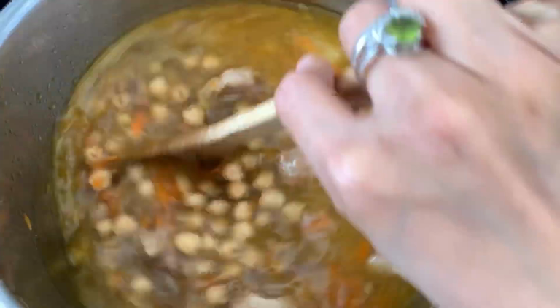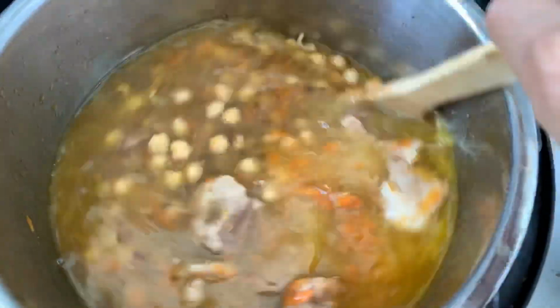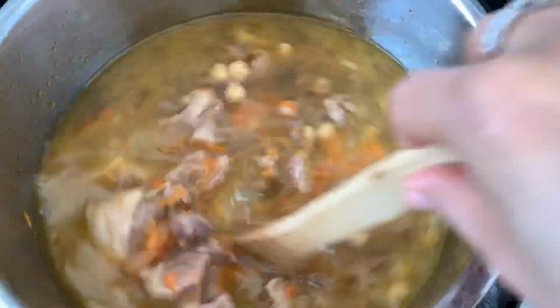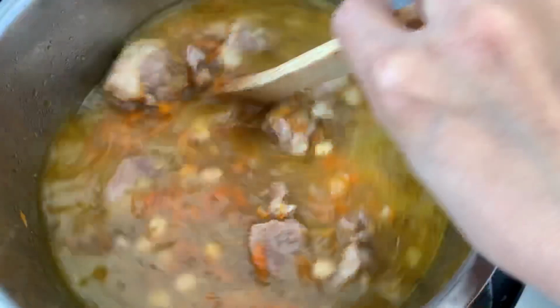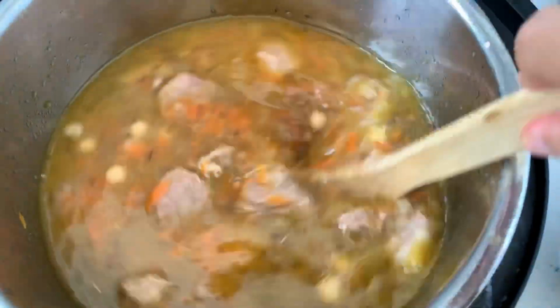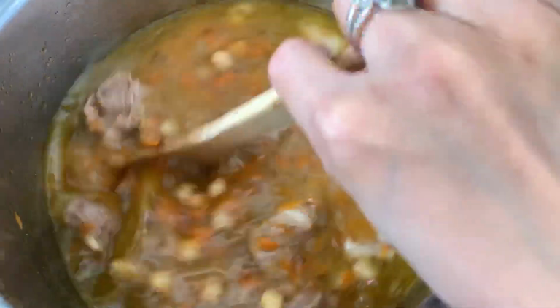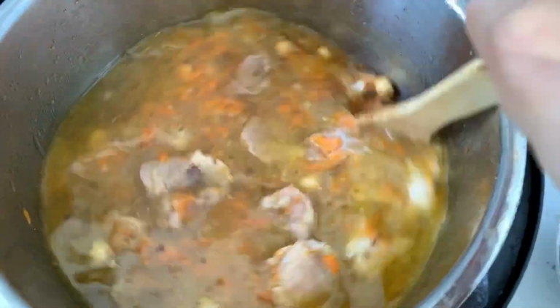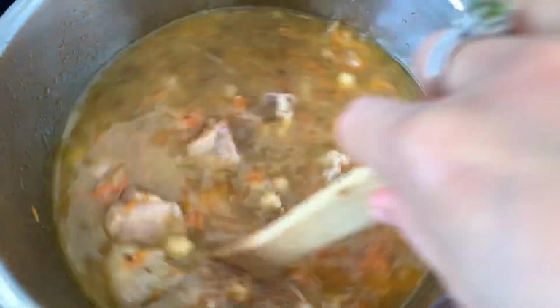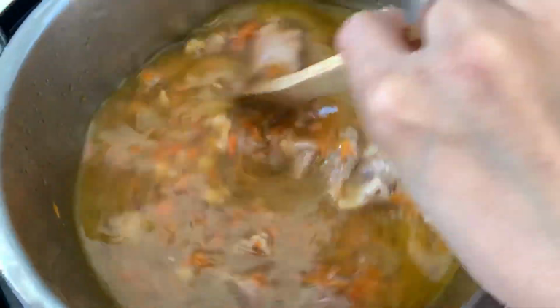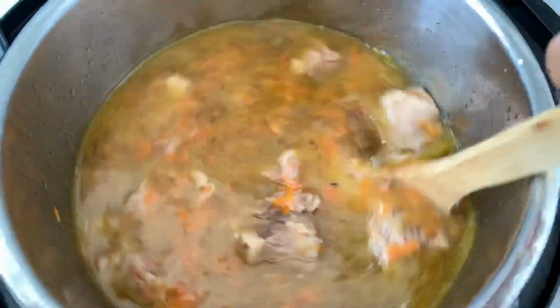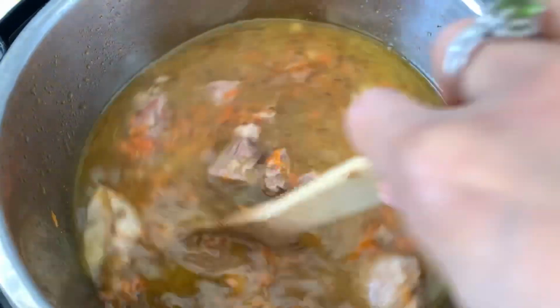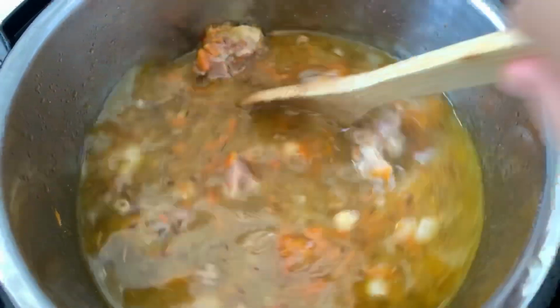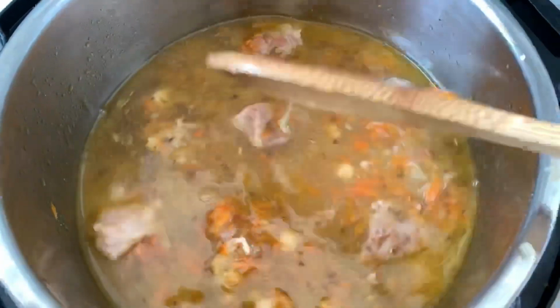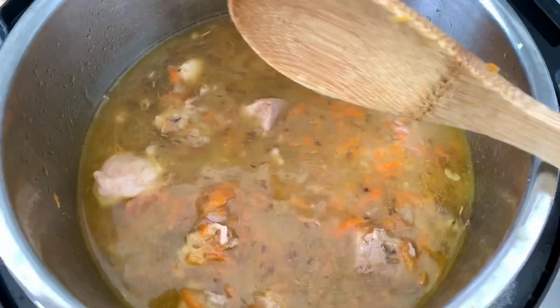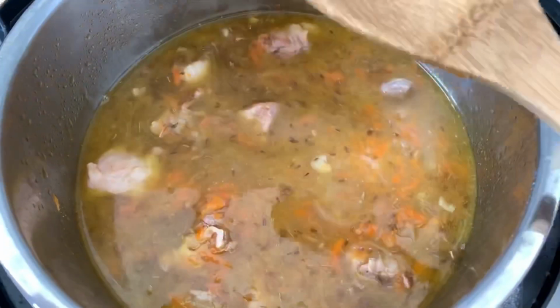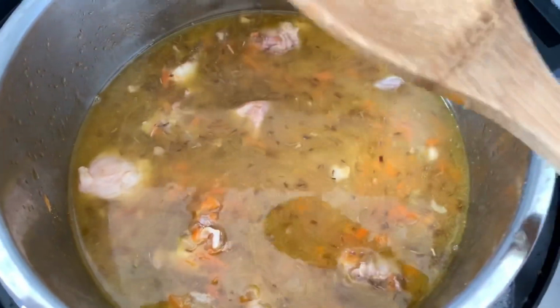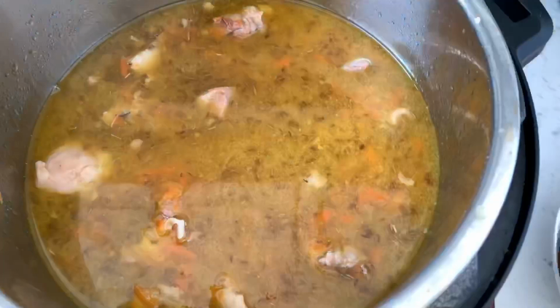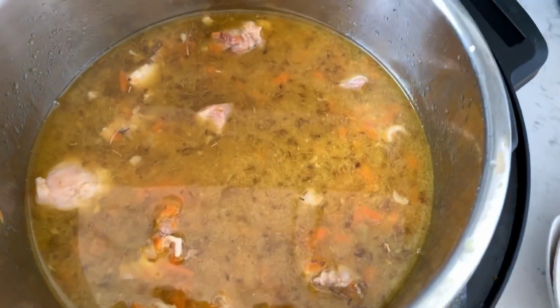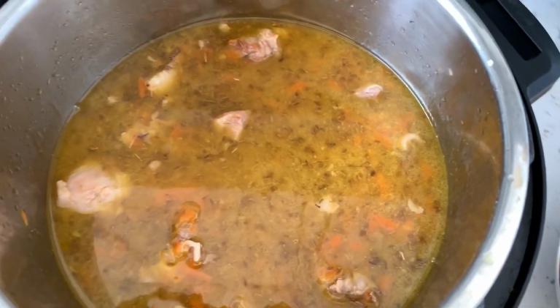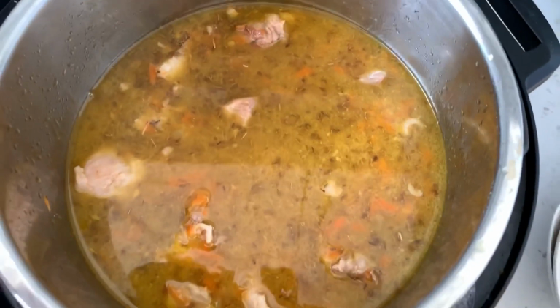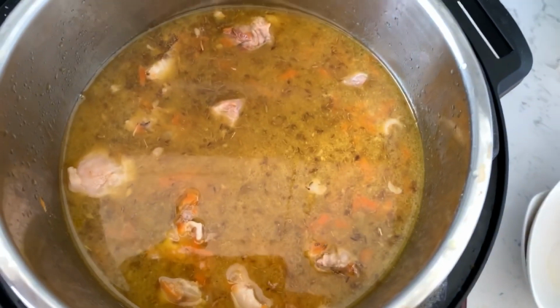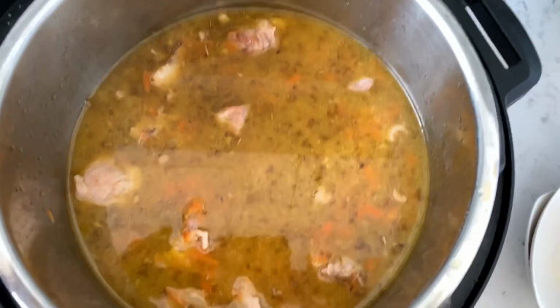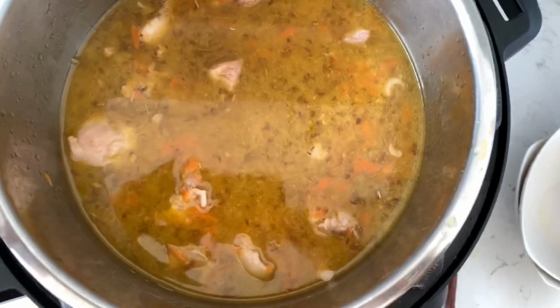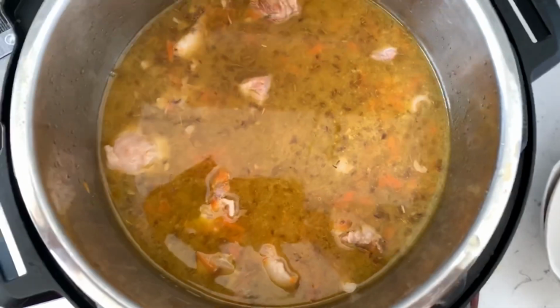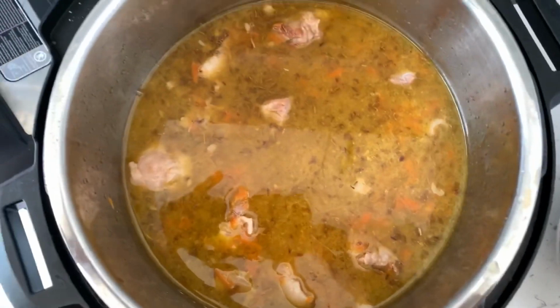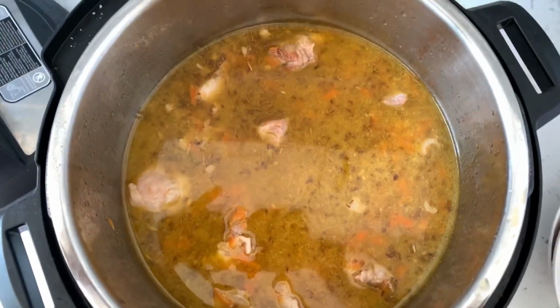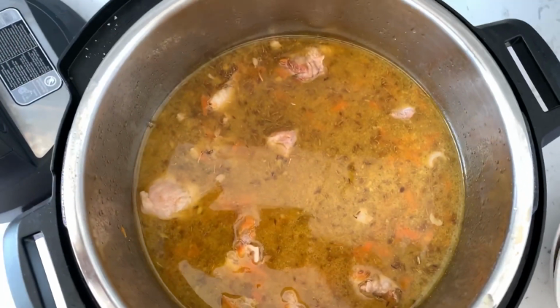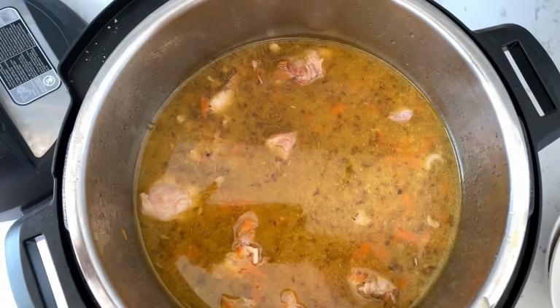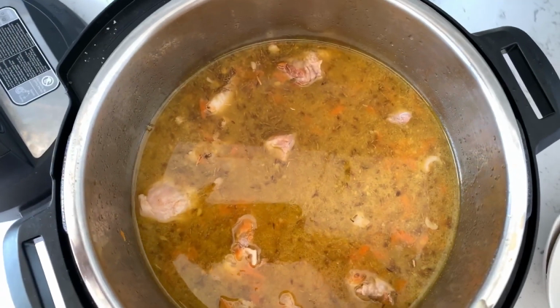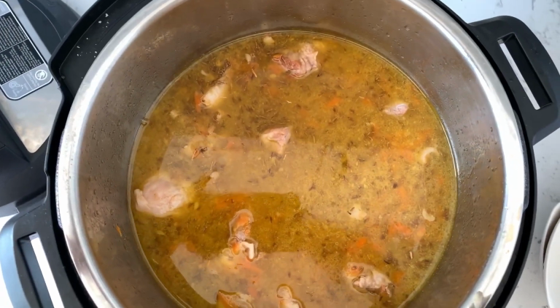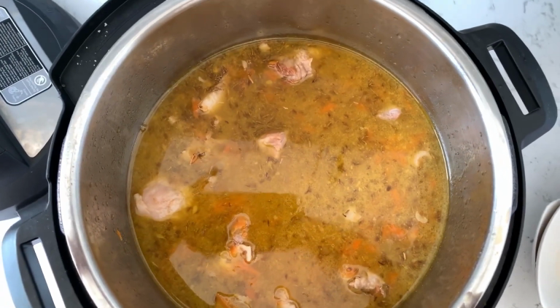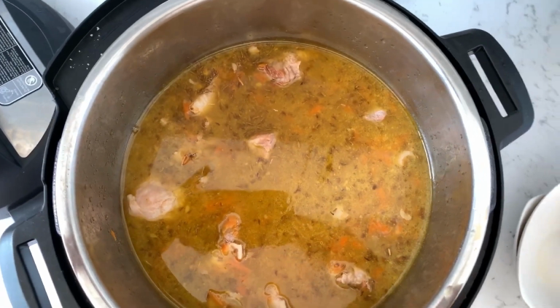This dish is a pilaf with meat, carrots, onion, and spices. It's absolutely delicious — tender chunks of meat, fluffy rice, with lots of aromatic flavors given by the onions and carrots.